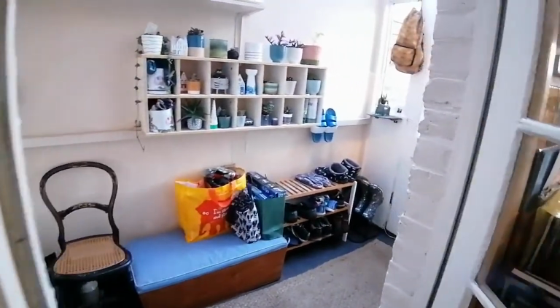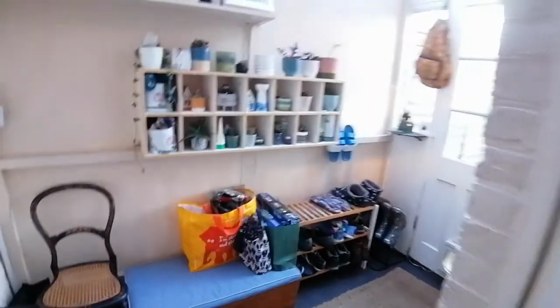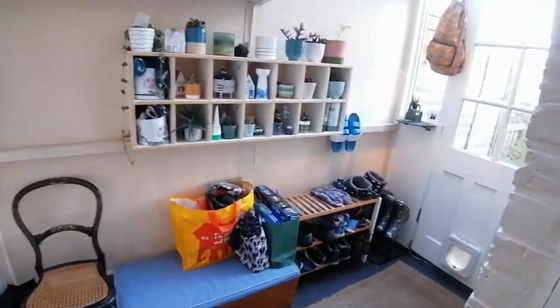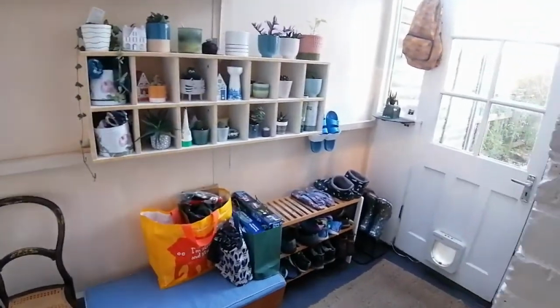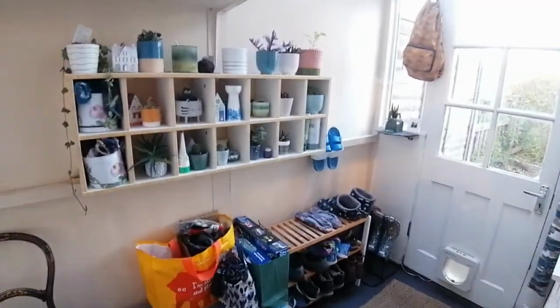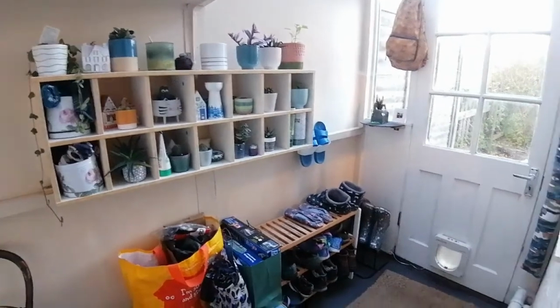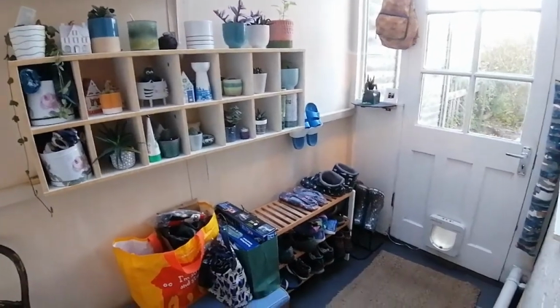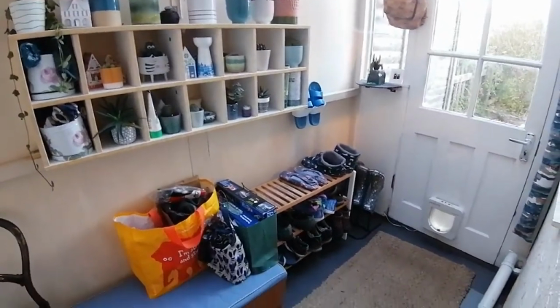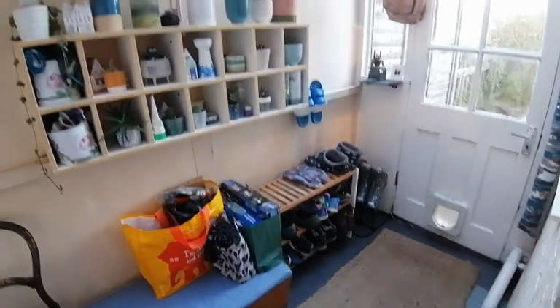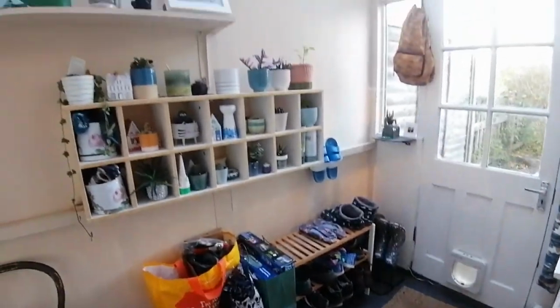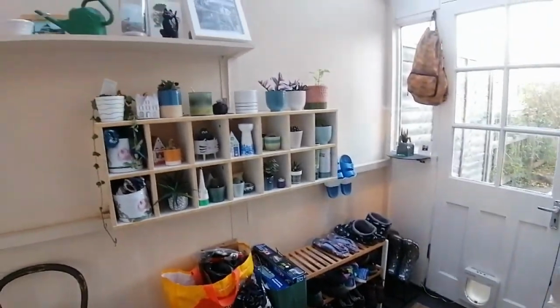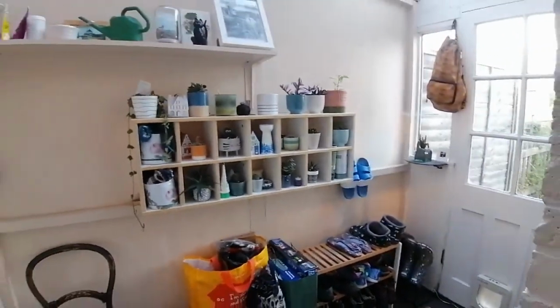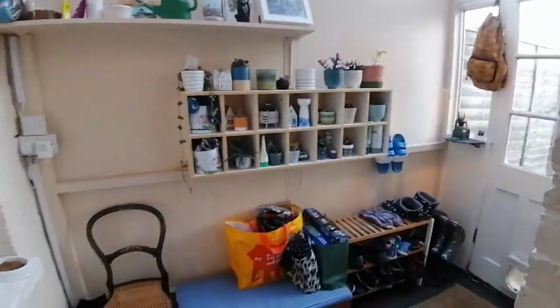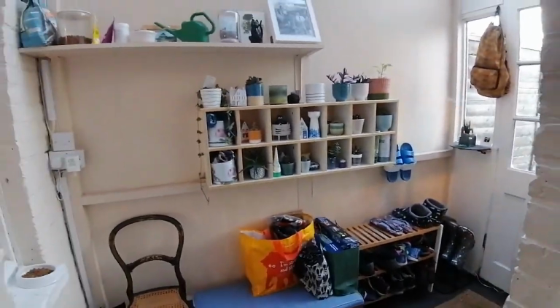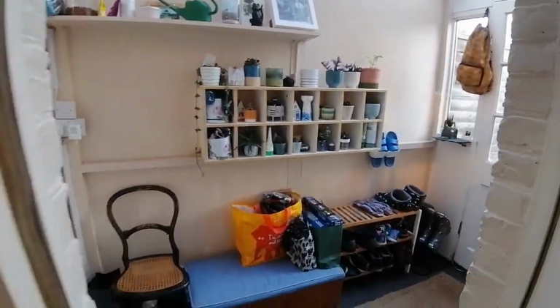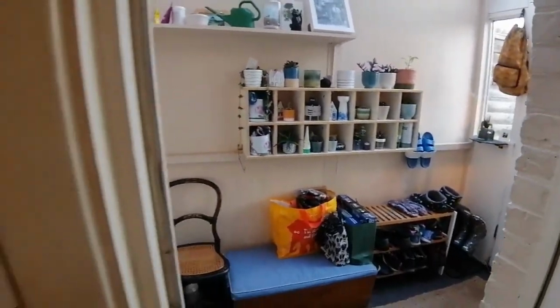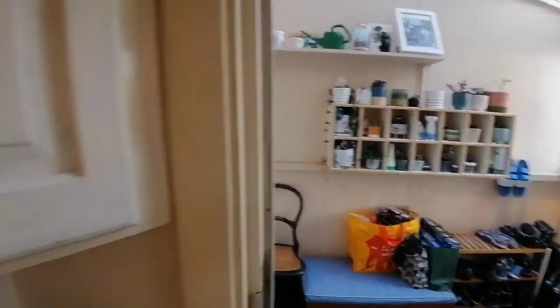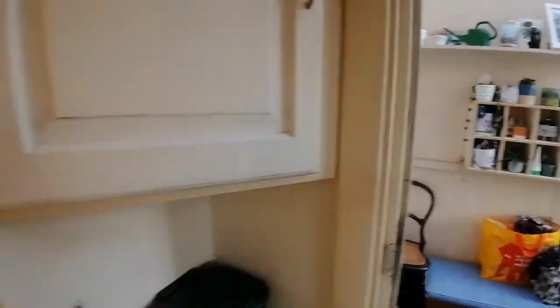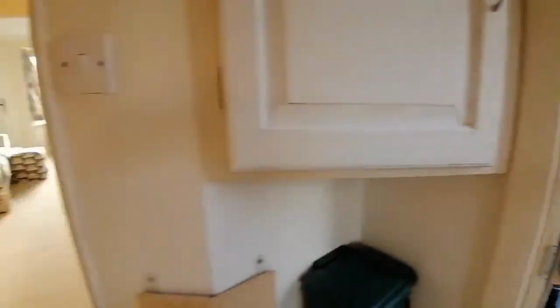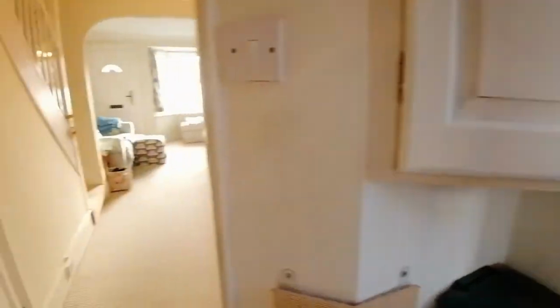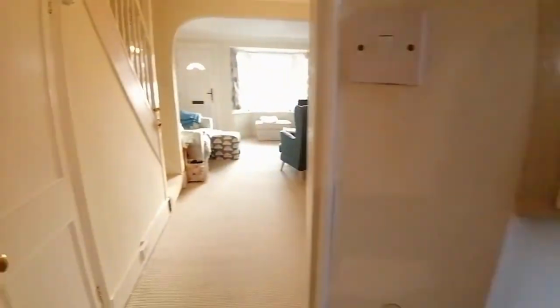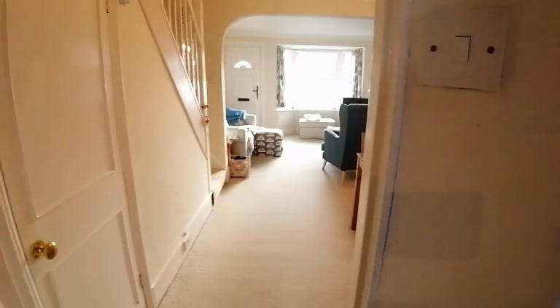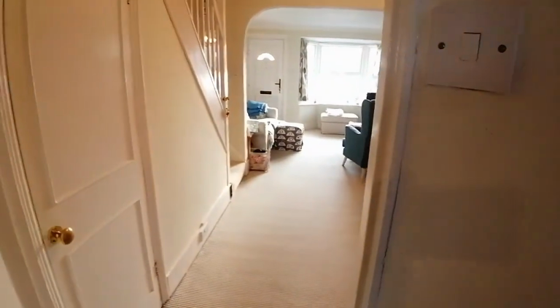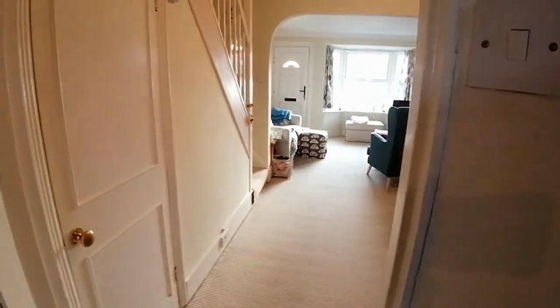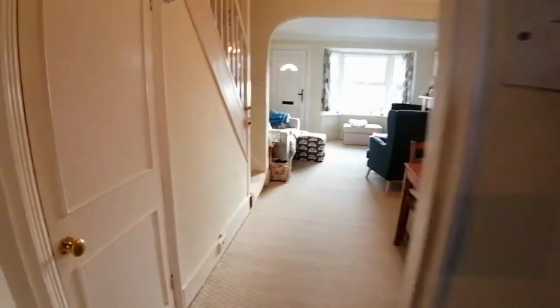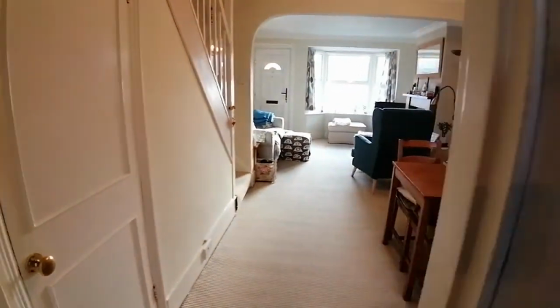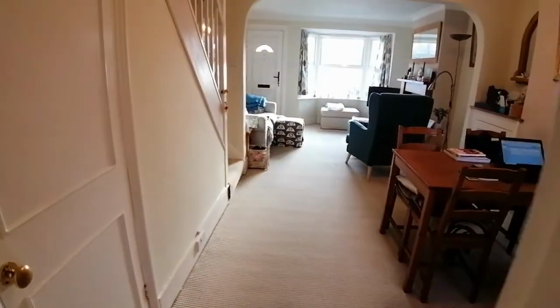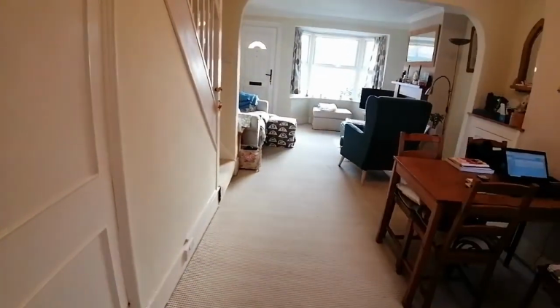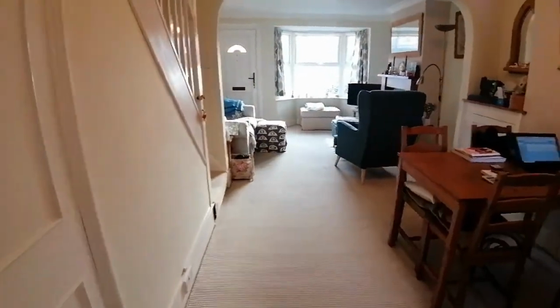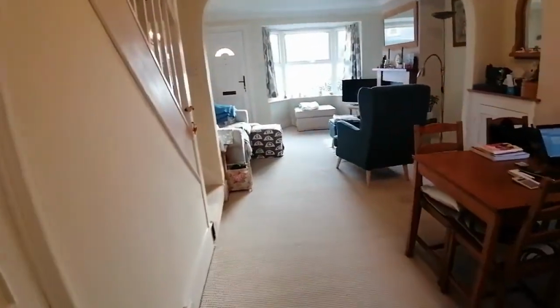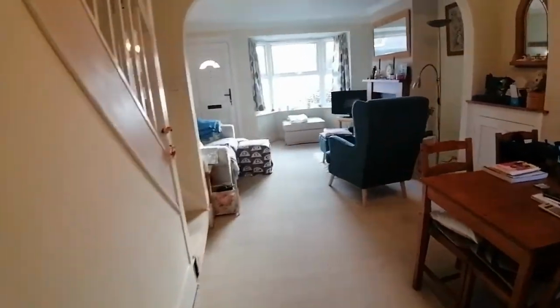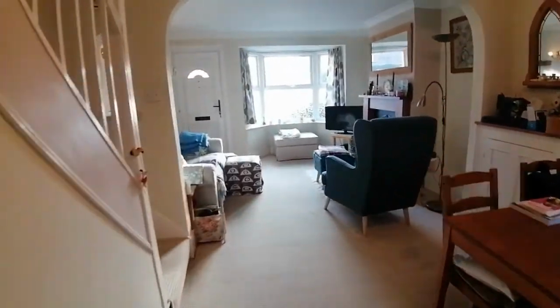To the side here we've got a lovely boot room which could easily double as a utility room, but as you can see from my clients, they use it as a fantastic boot room to kick off the shoes when they come in.